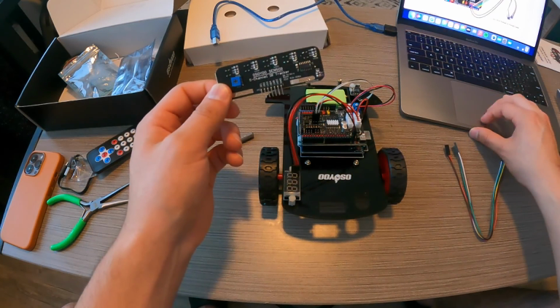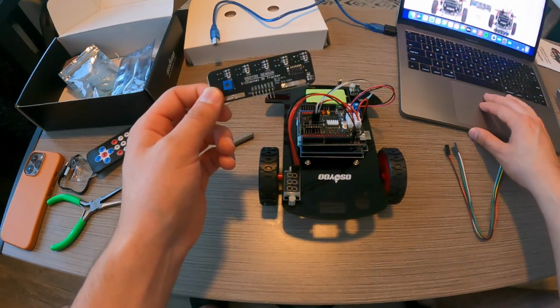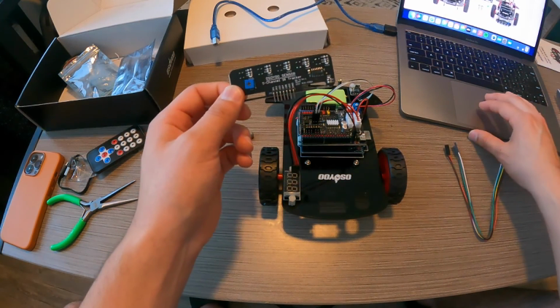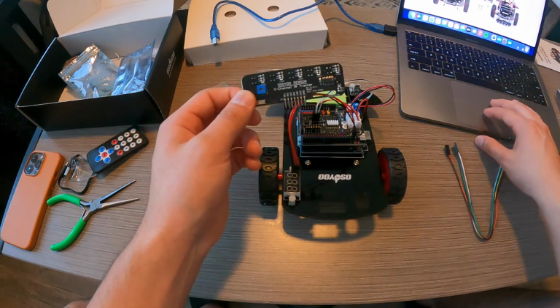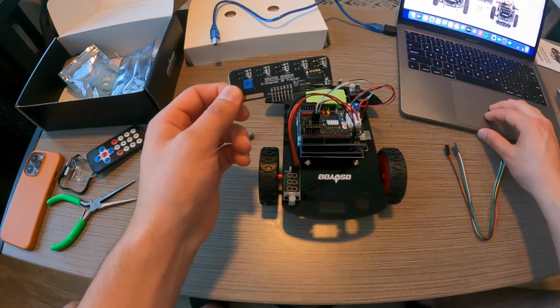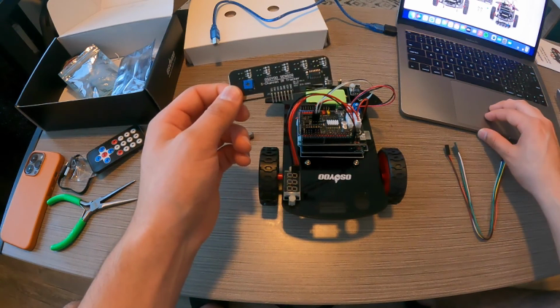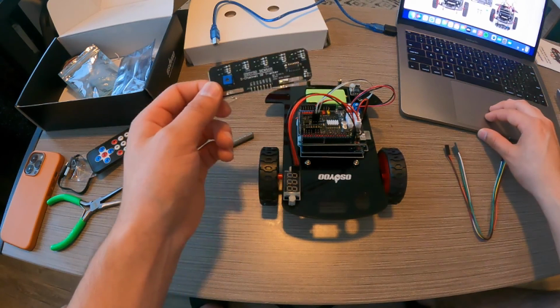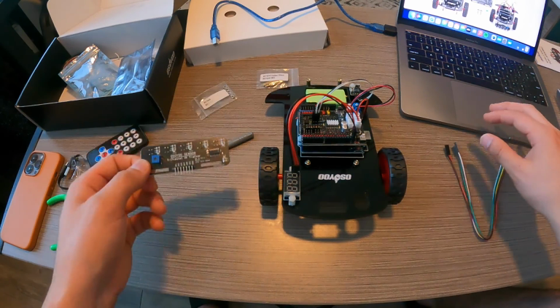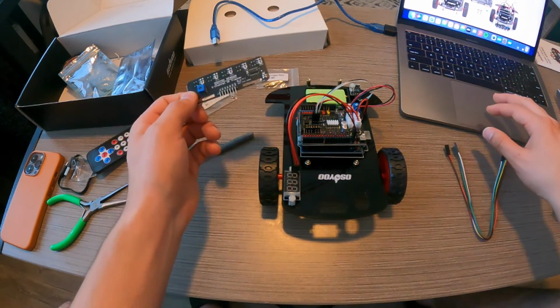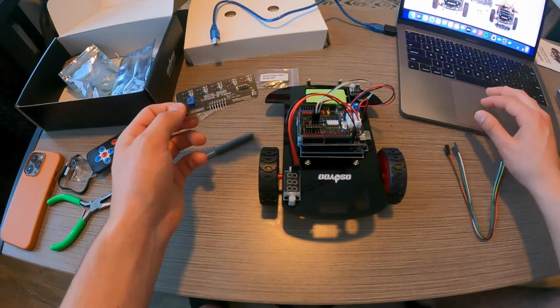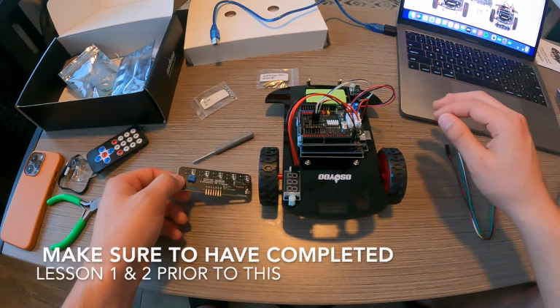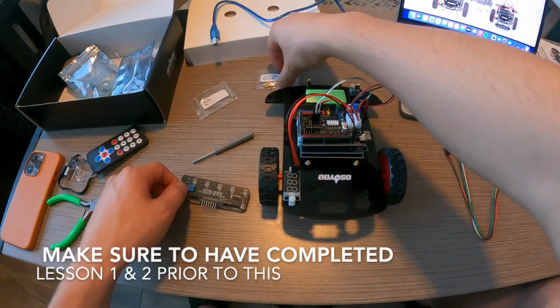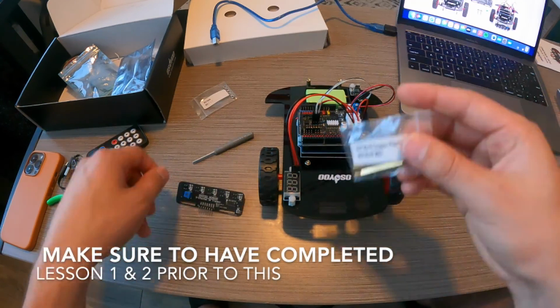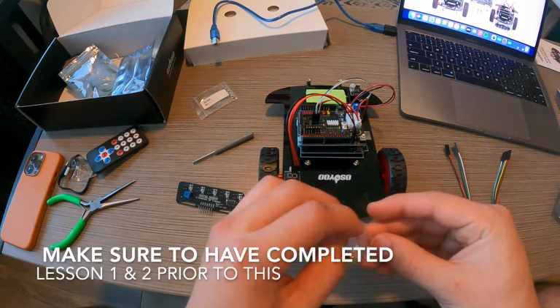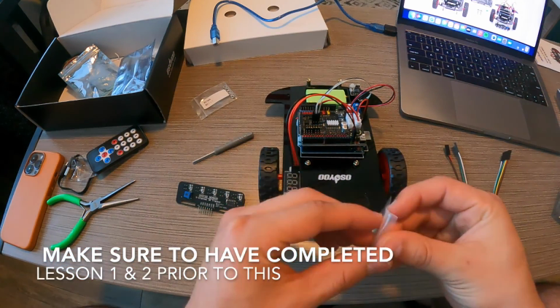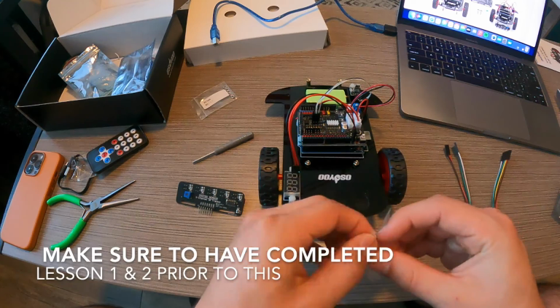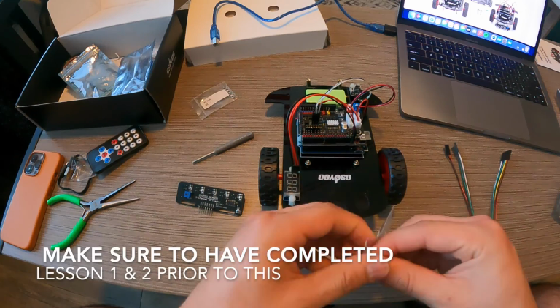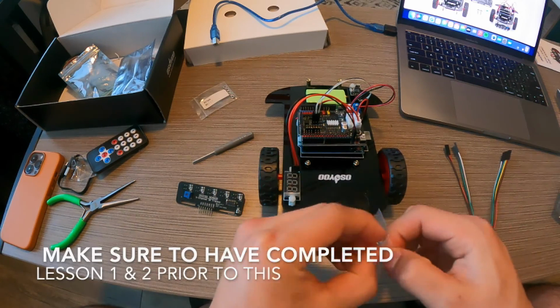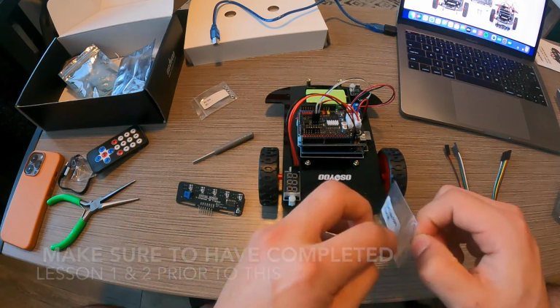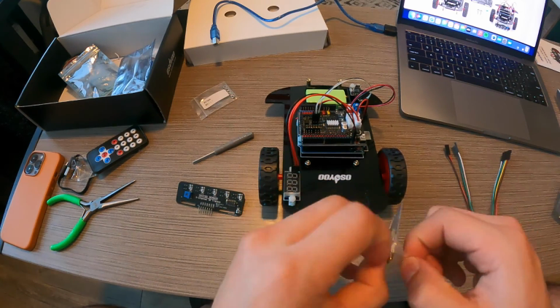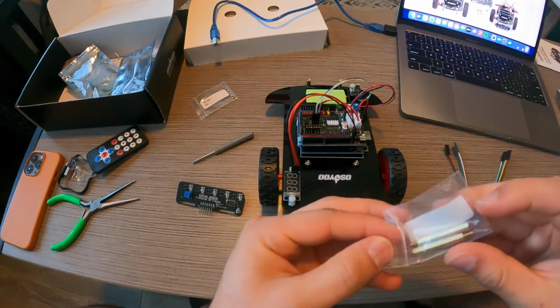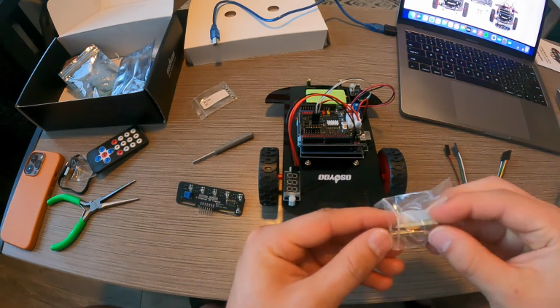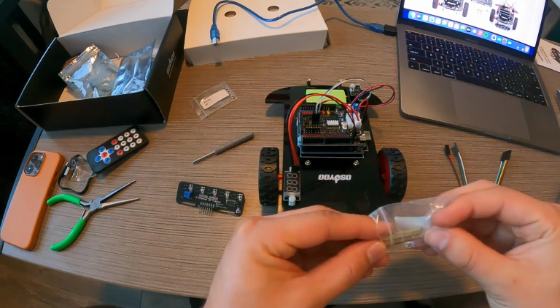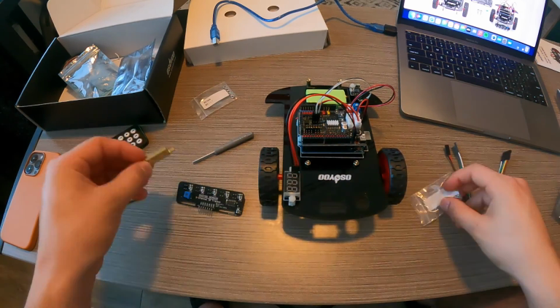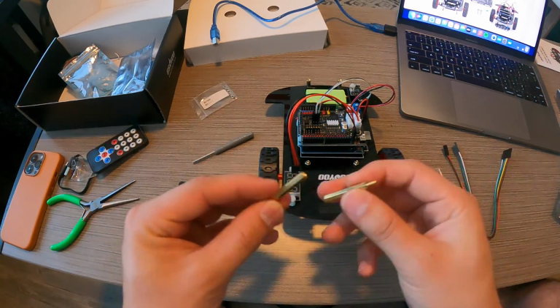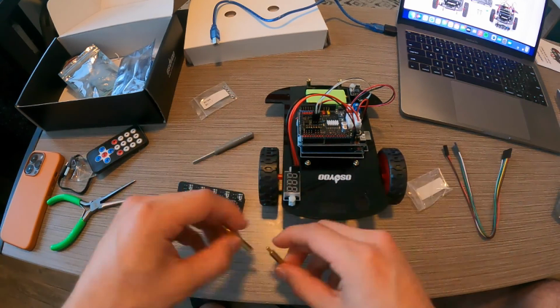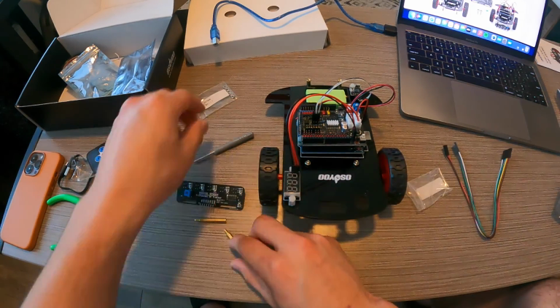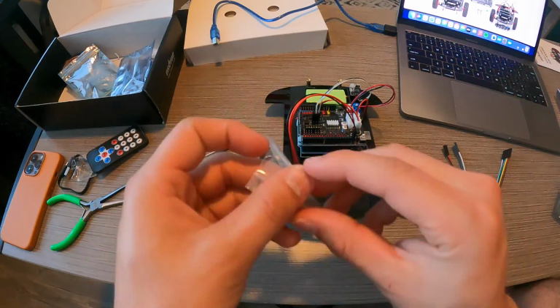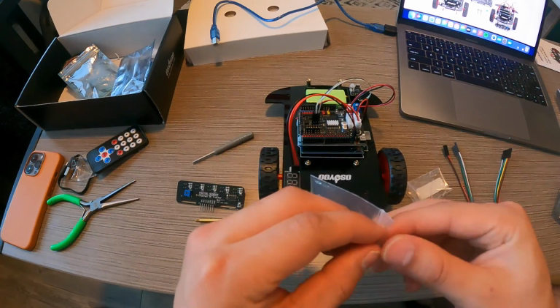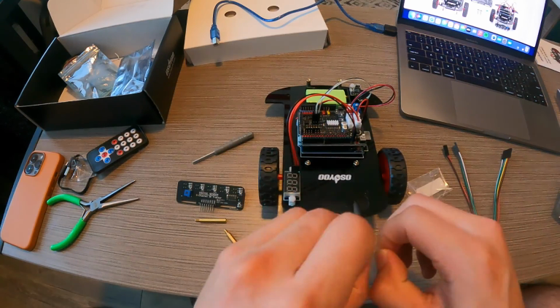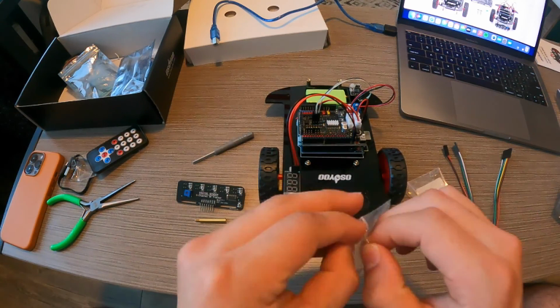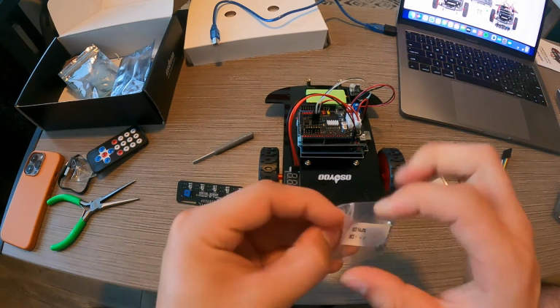Next thing you're going to want to do is begin the installation of the 5-line tracking sensor module under the car chassis with 2 pieces of M310 hex screws, M330 plus 6 copper pillars and M3 nuts as following.